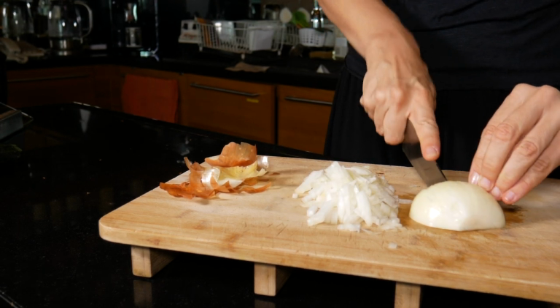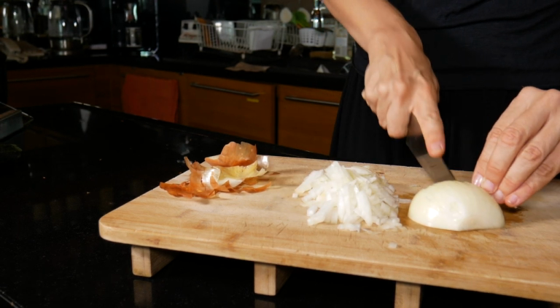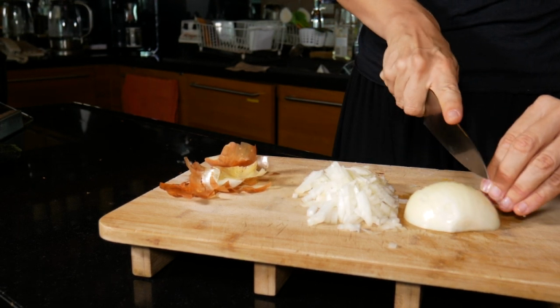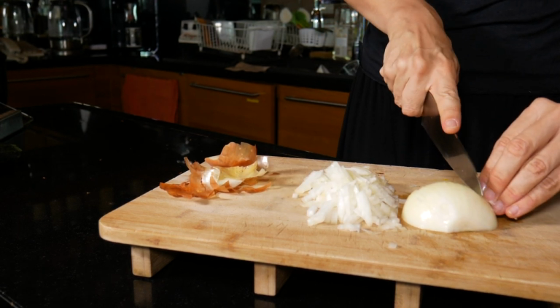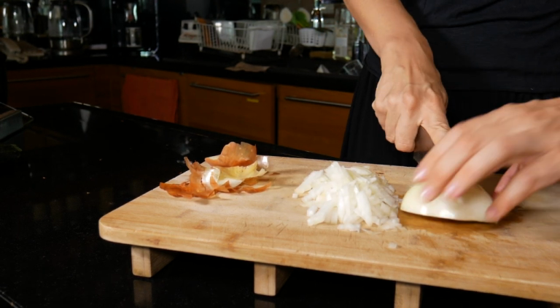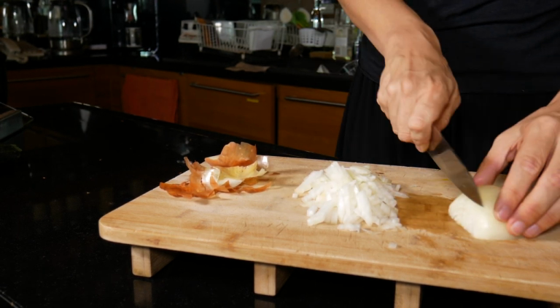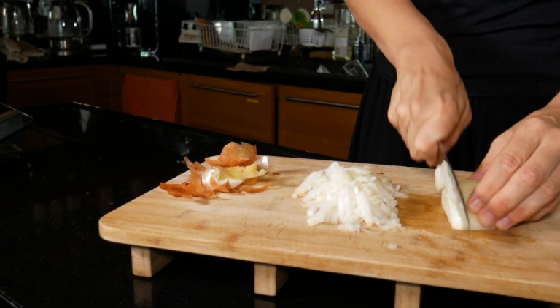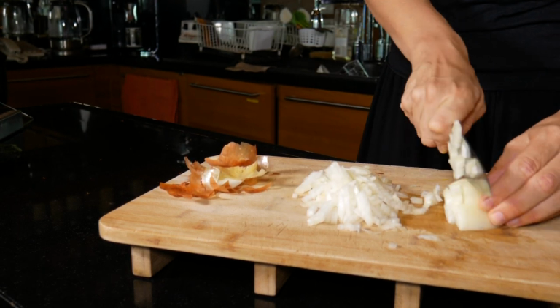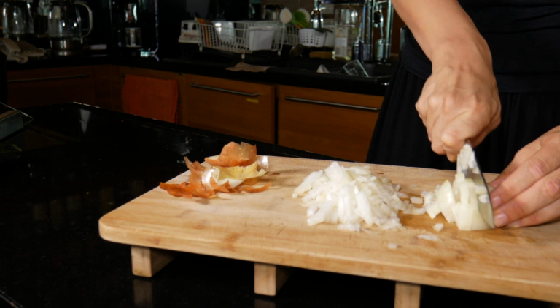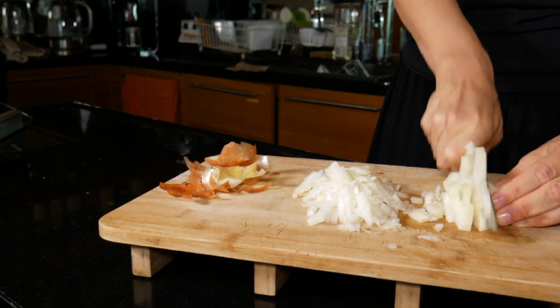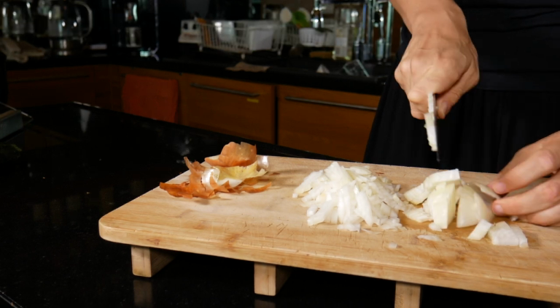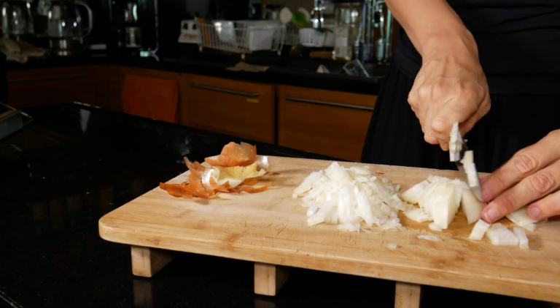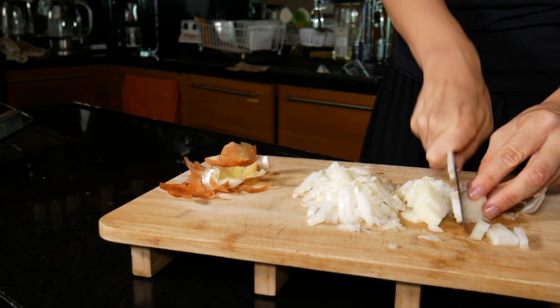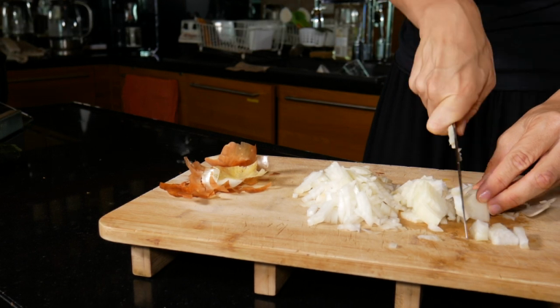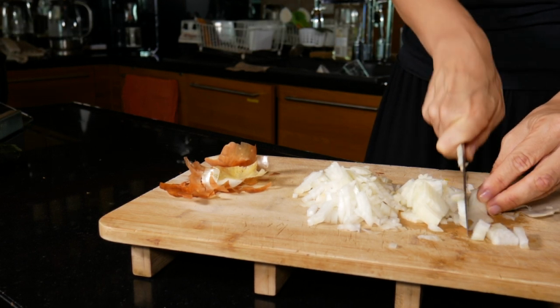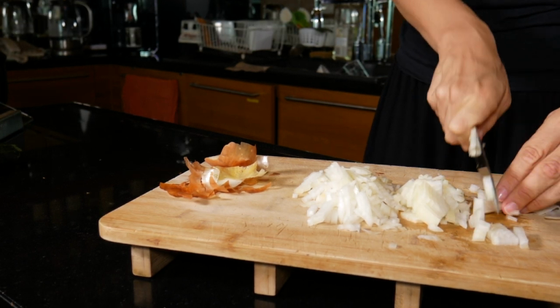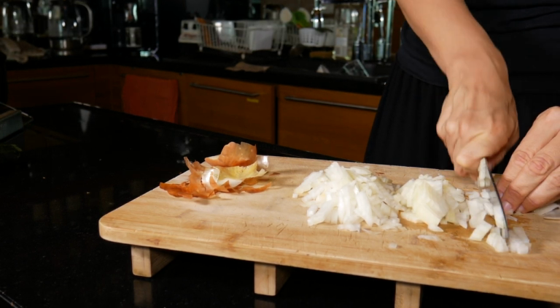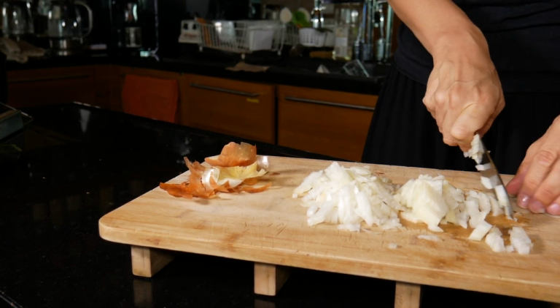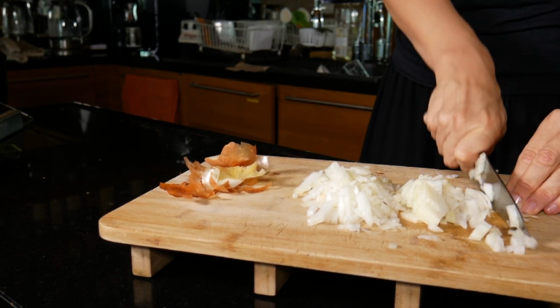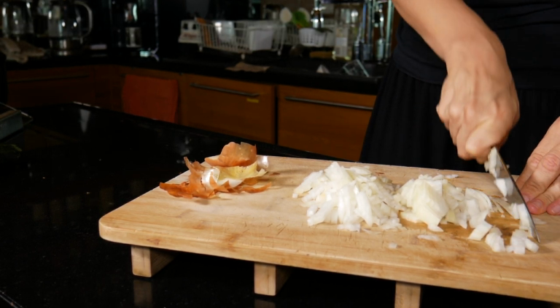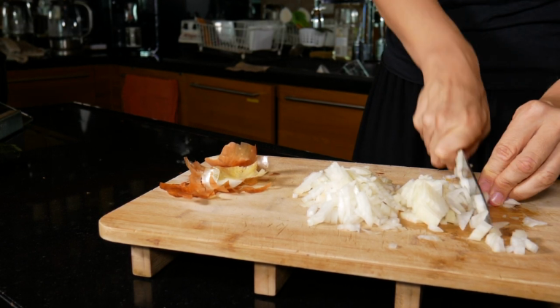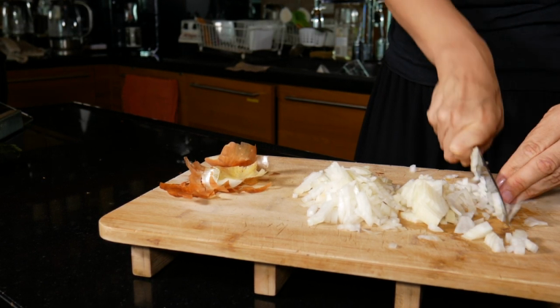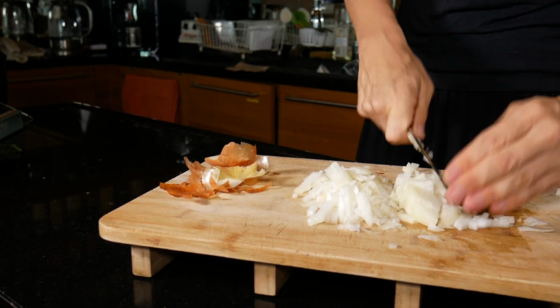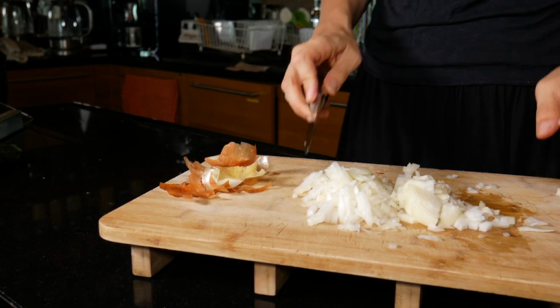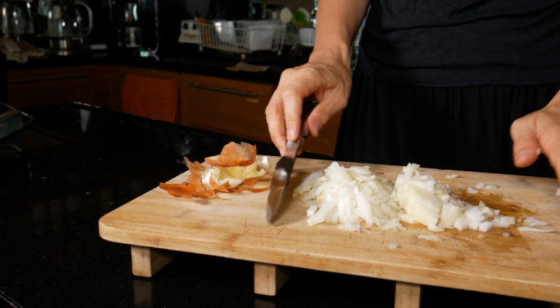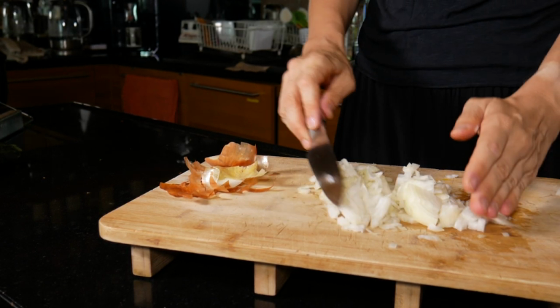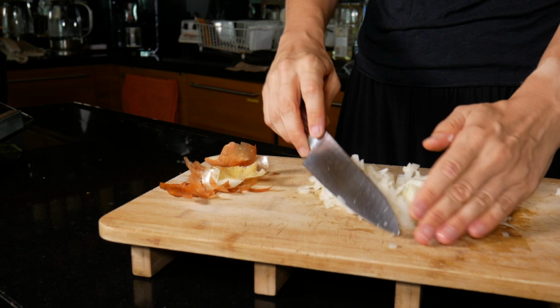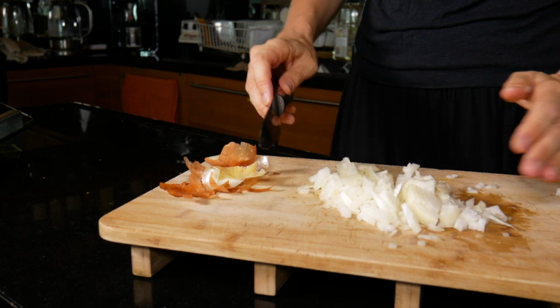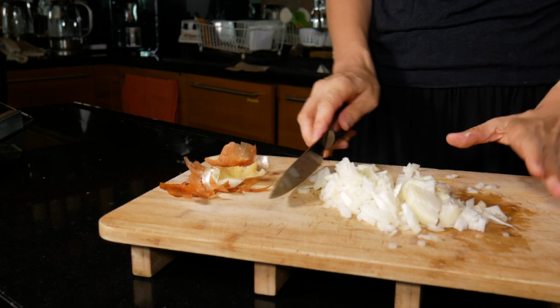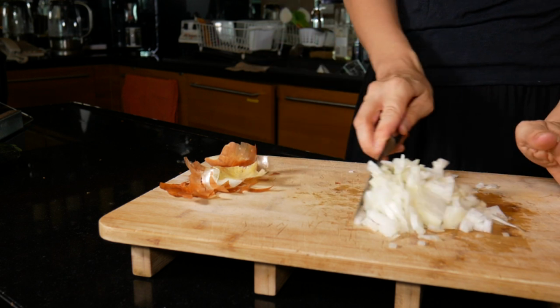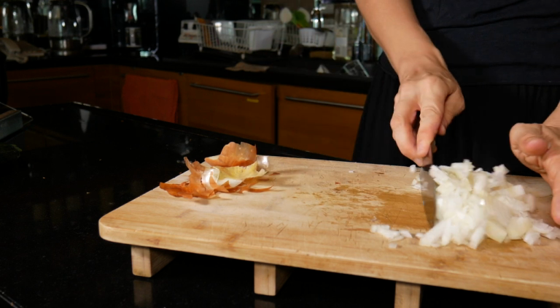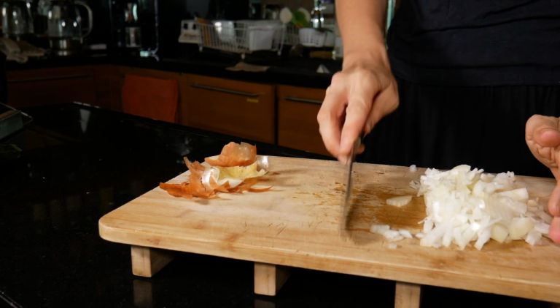I don't have great knife skills so this is as fine as I can get it. I care, but not that much. And then I just put that to one side.